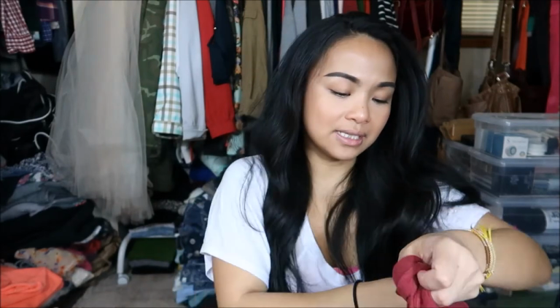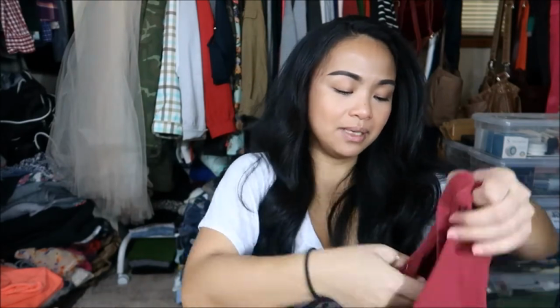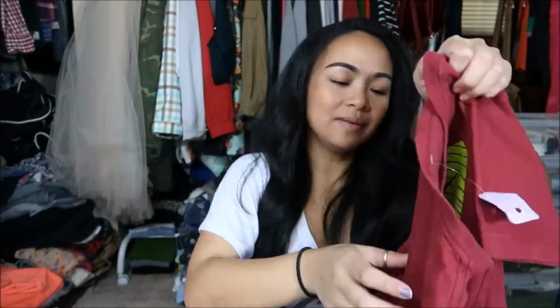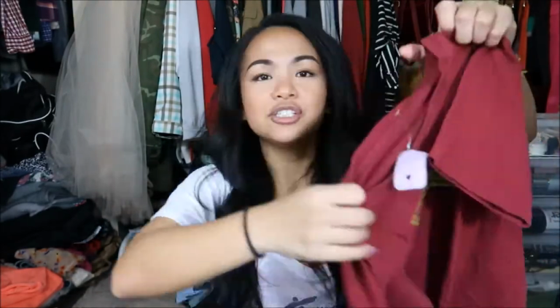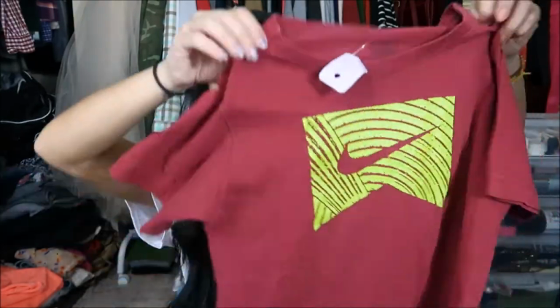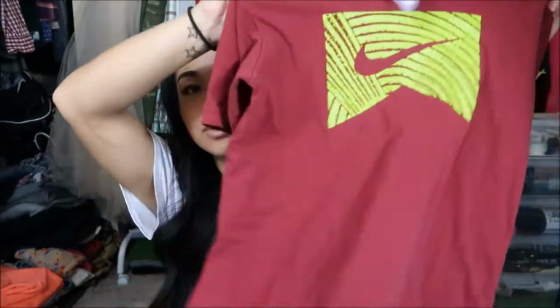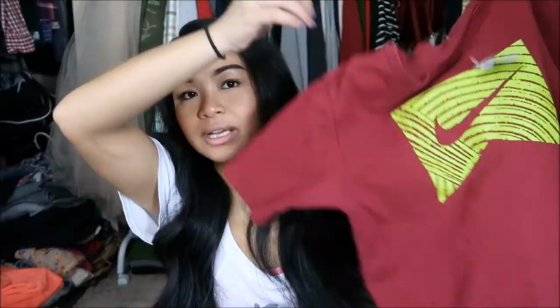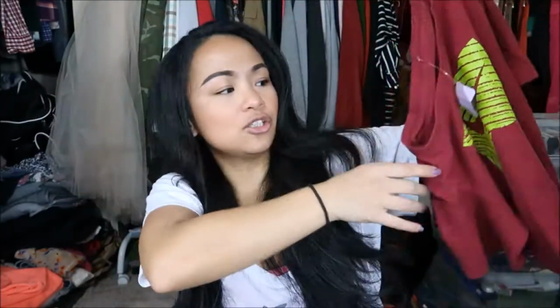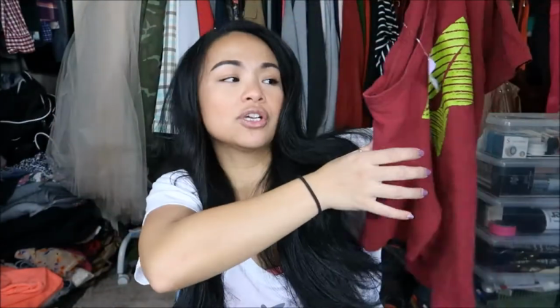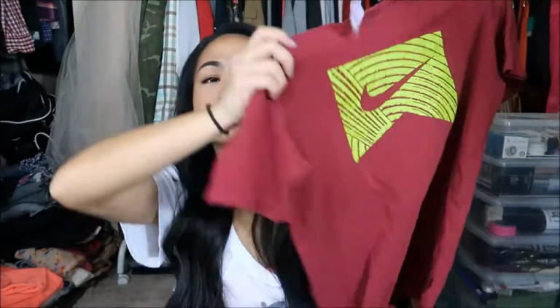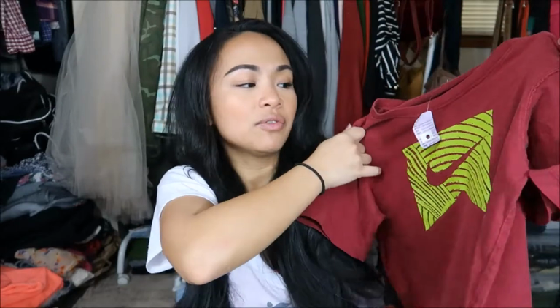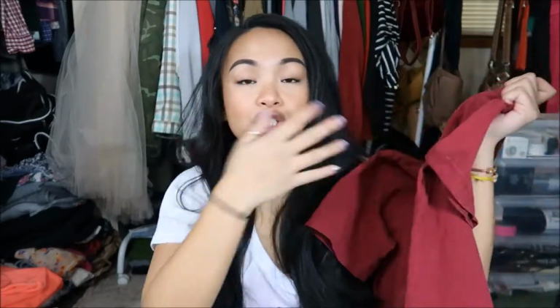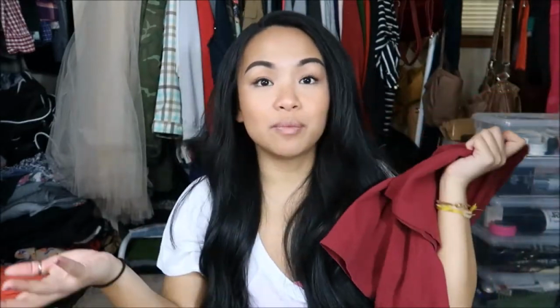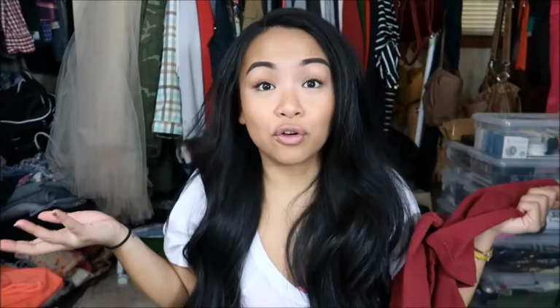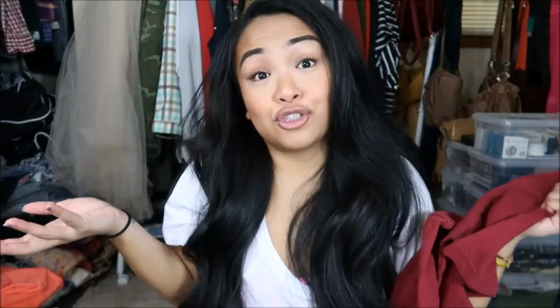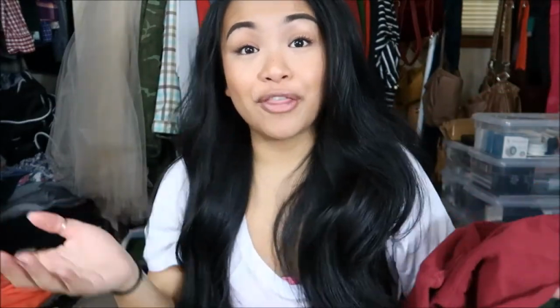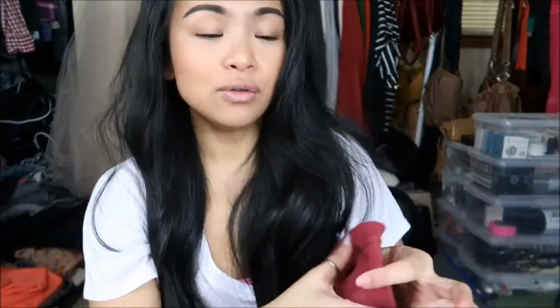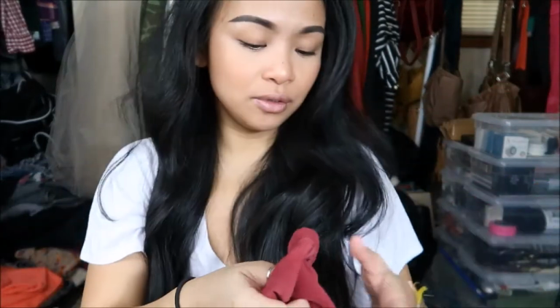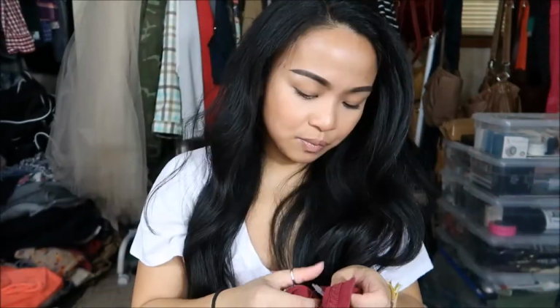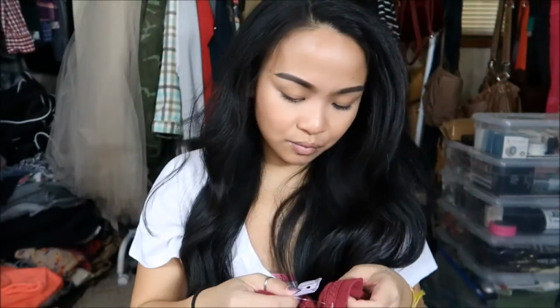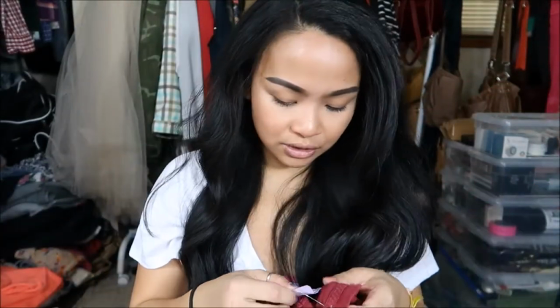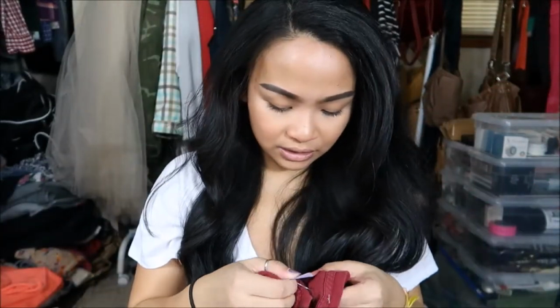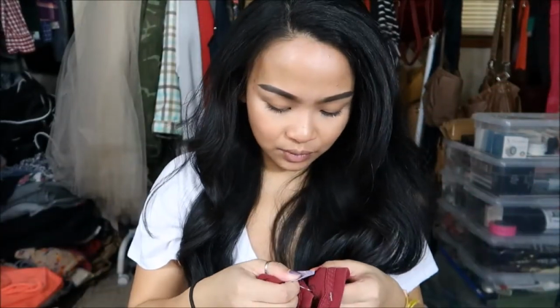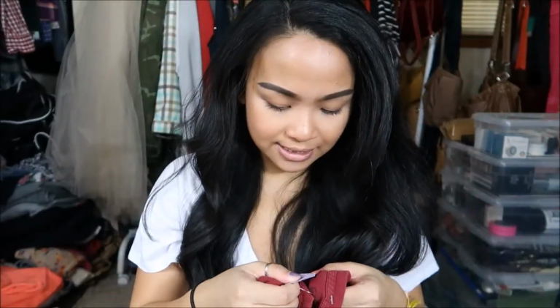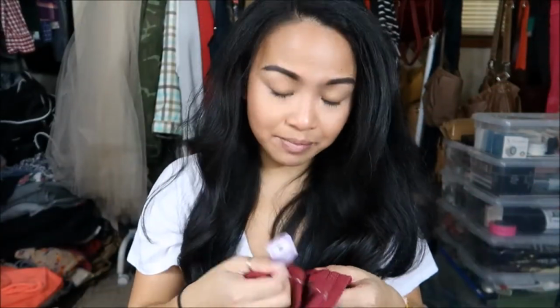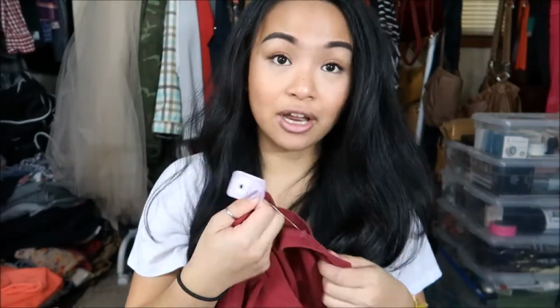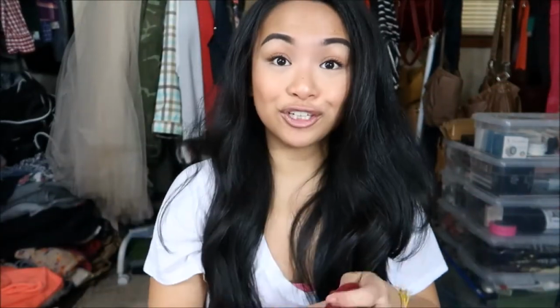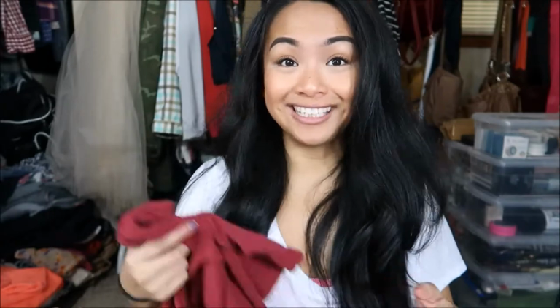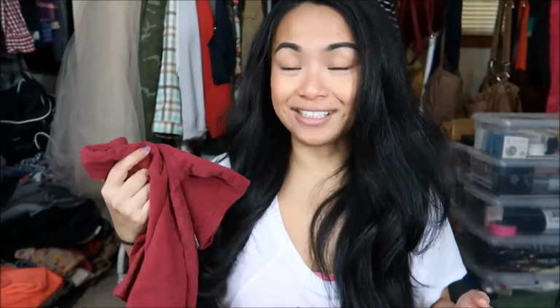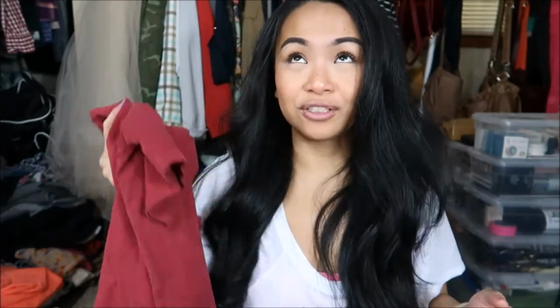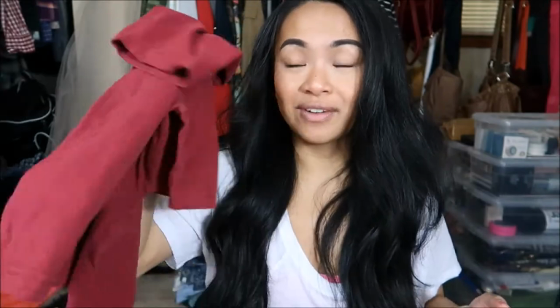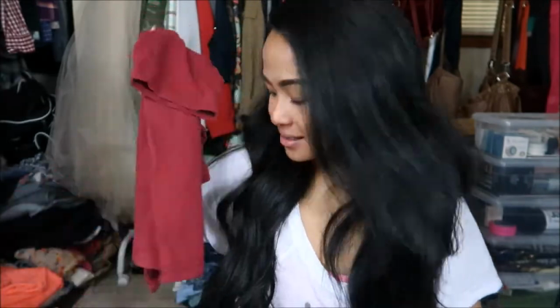Here is a Nike shirt, looks like it's a size medium — just a maroon Nike shirt, perfect for the gym or just around the house. This was originally $3.99 but I got it for 25 cents.